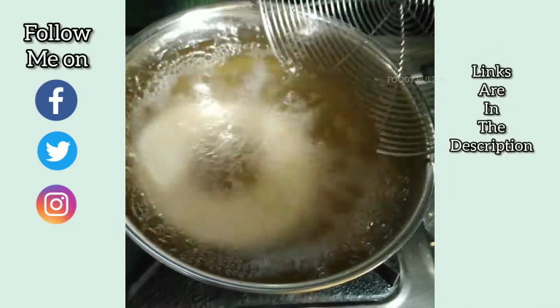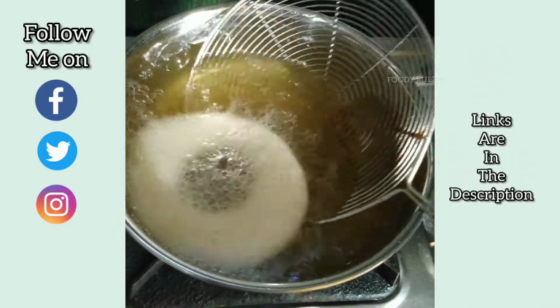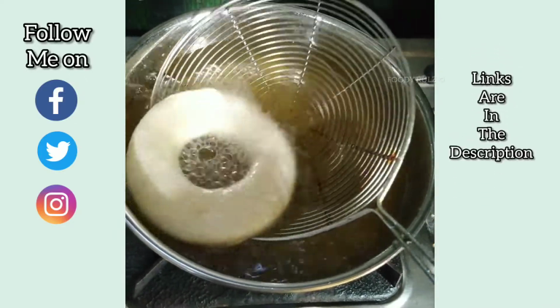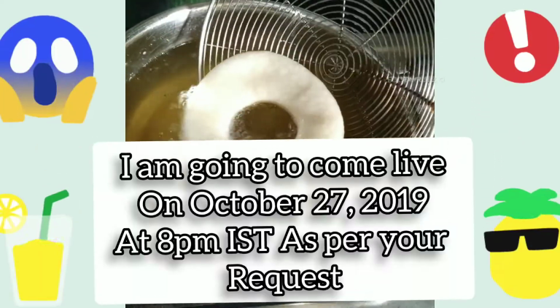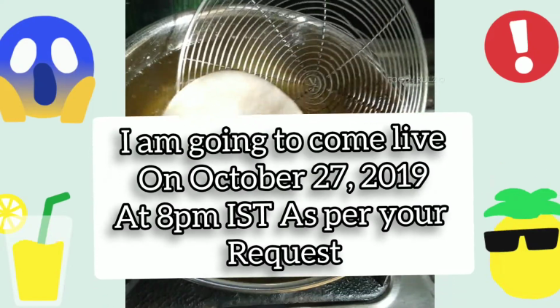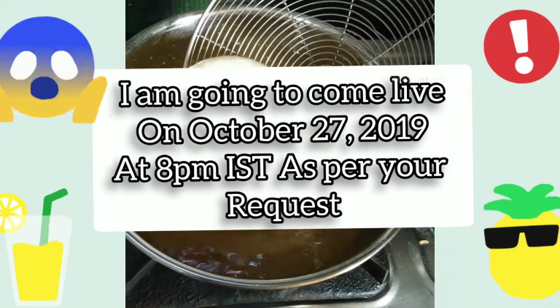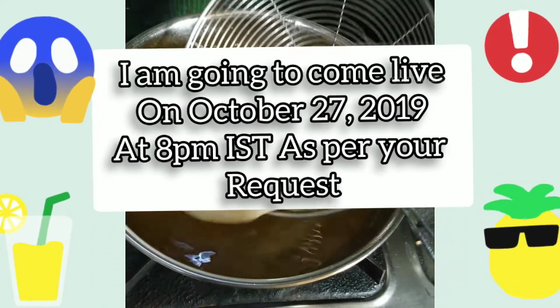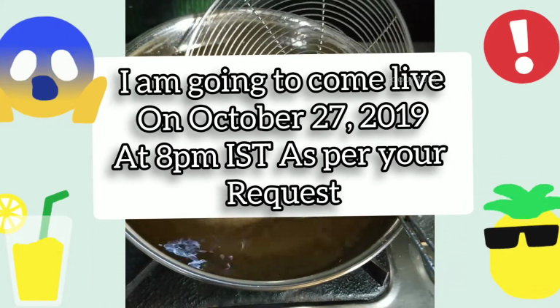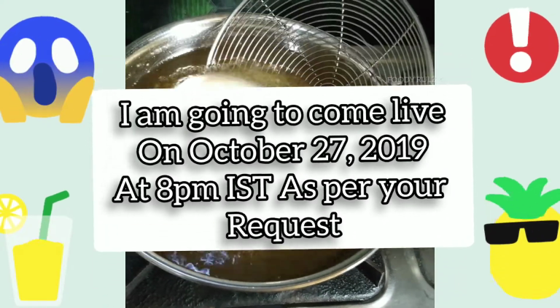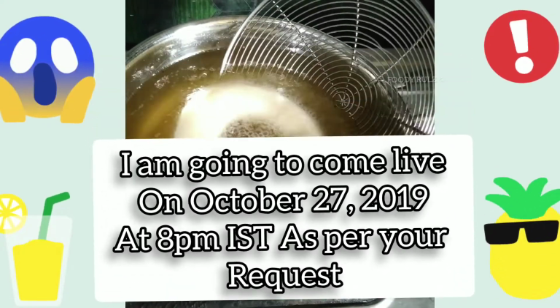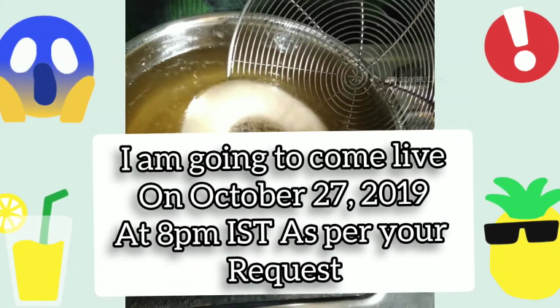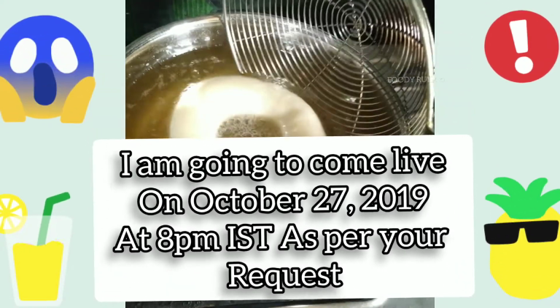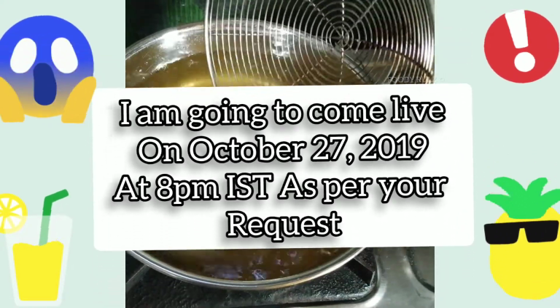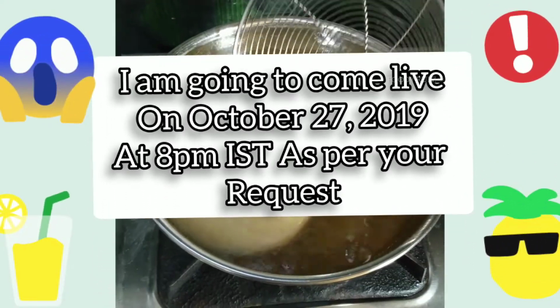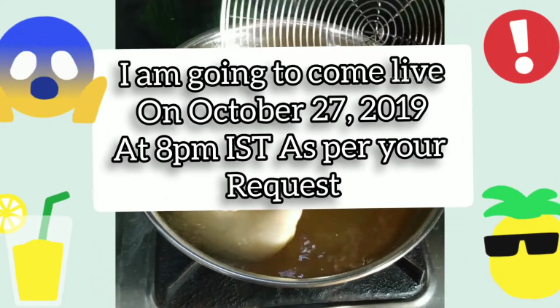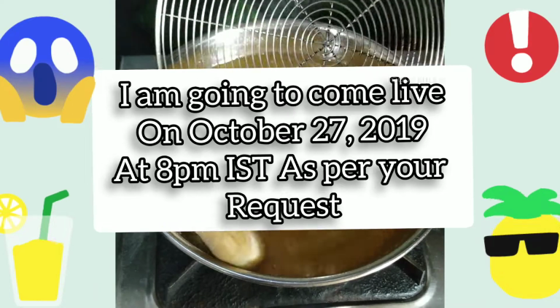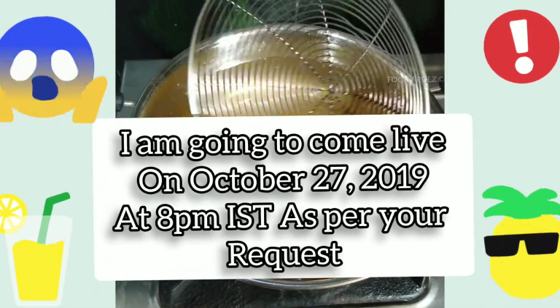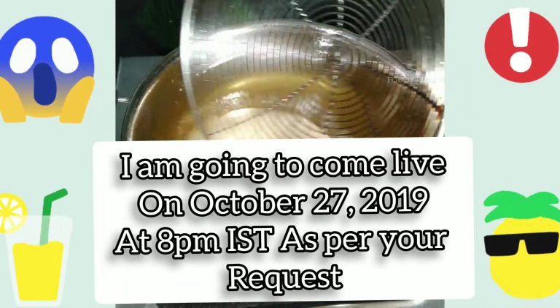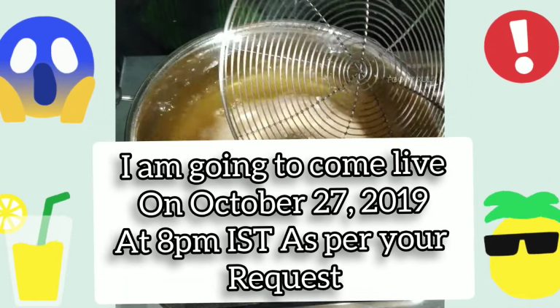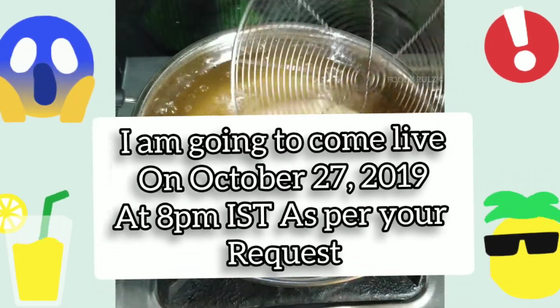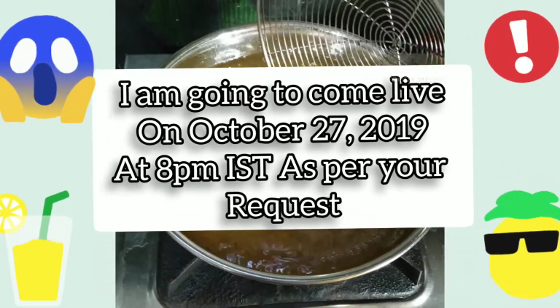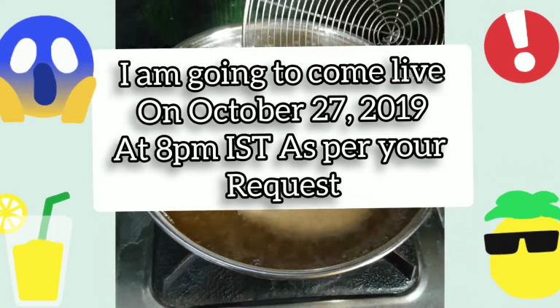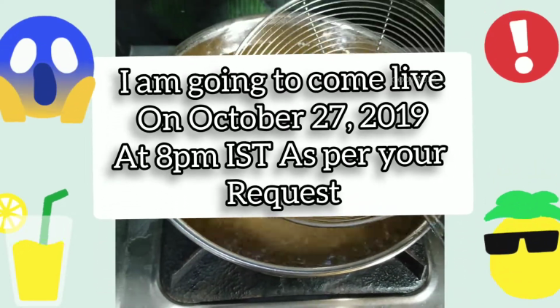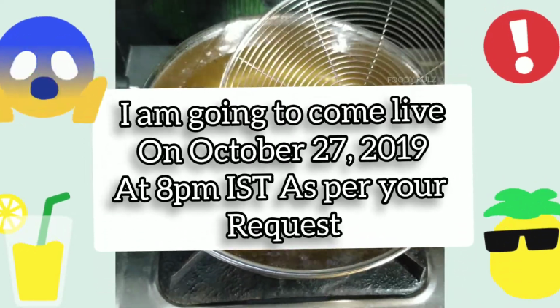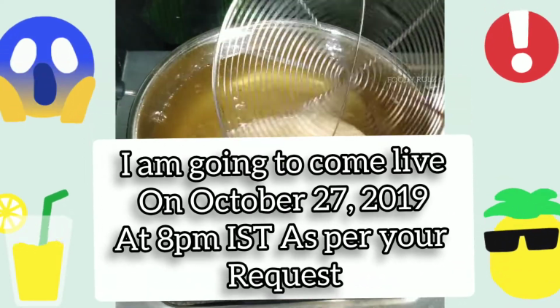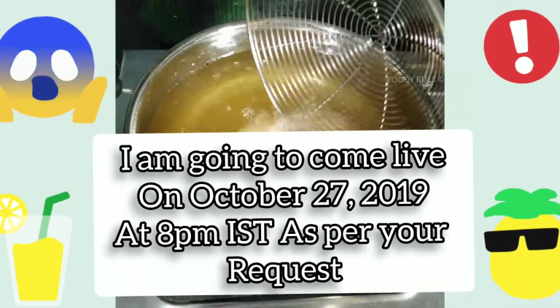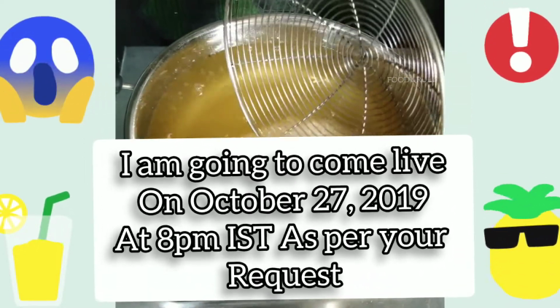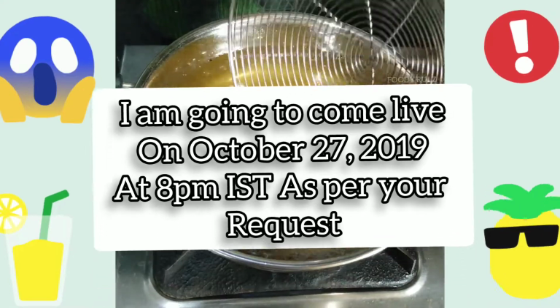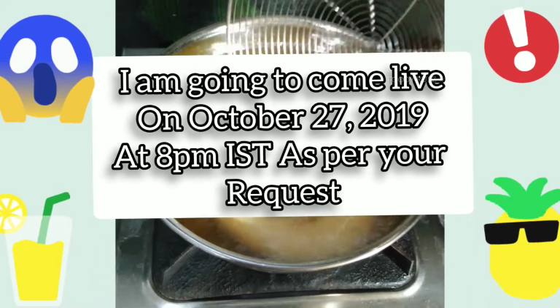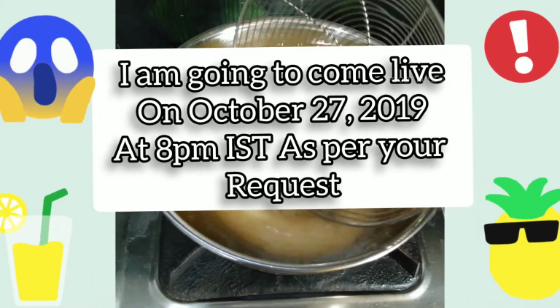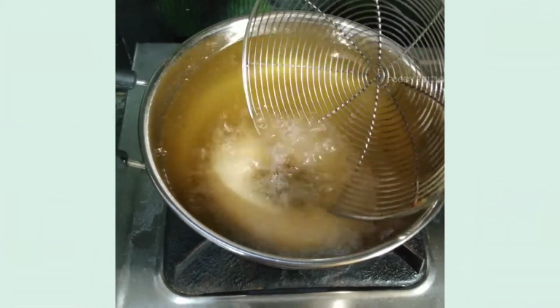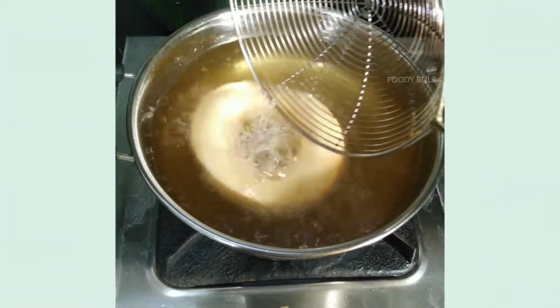There's a small announcement: I'm going to go live on YouTube on October 27, 2019 at 8 p.m. IST (Indian Standard Time), as per your requests. You can ask questions, share experiences, and all that.